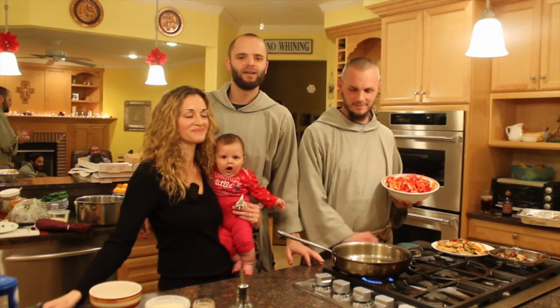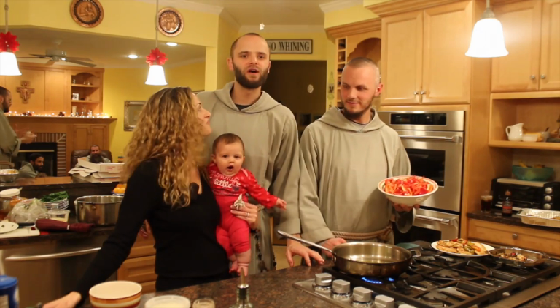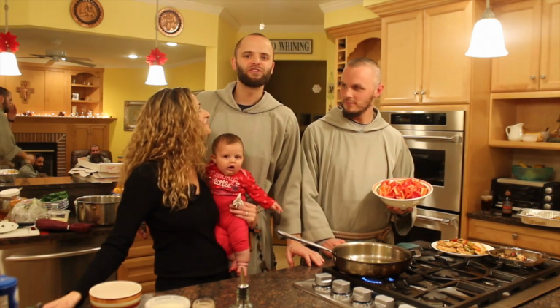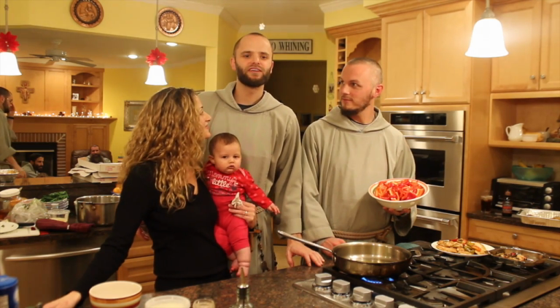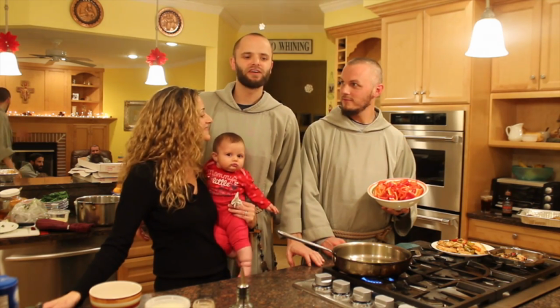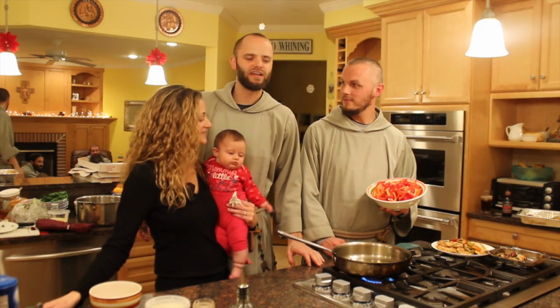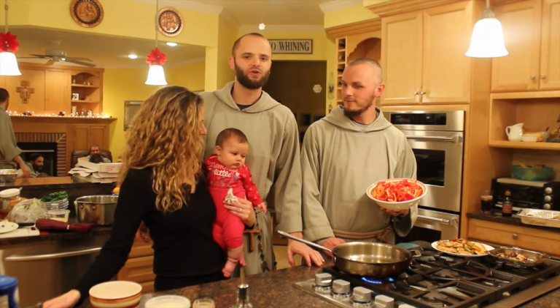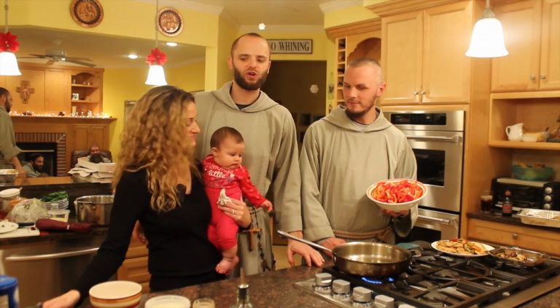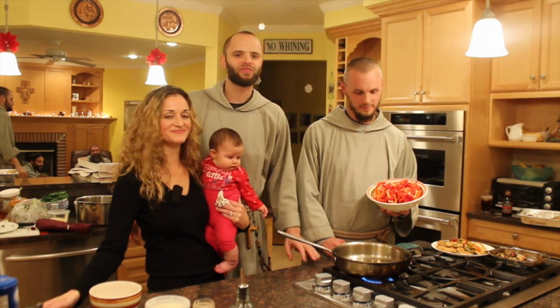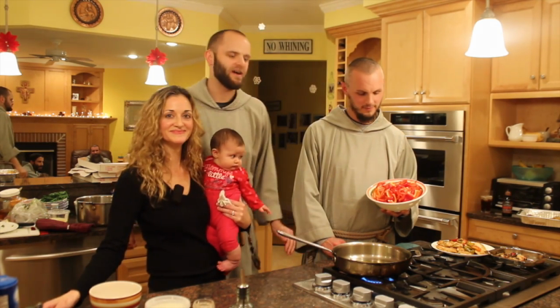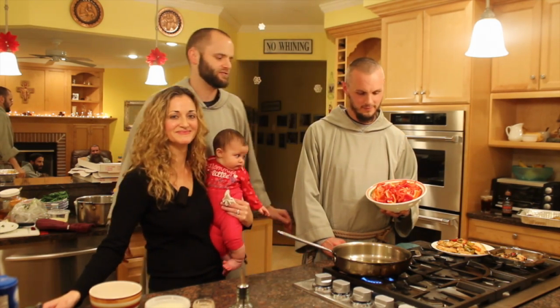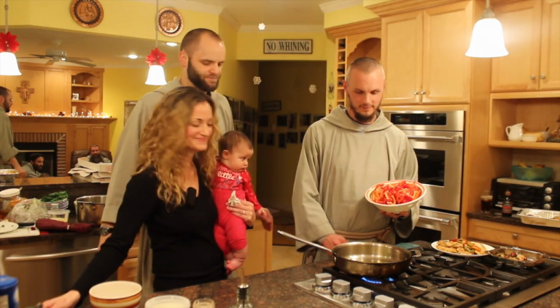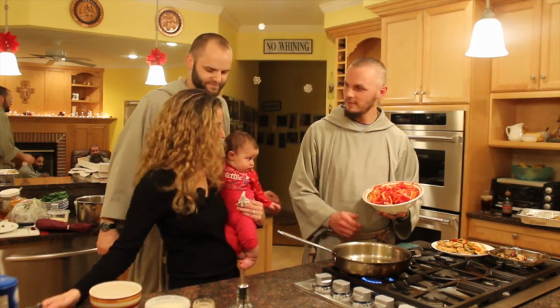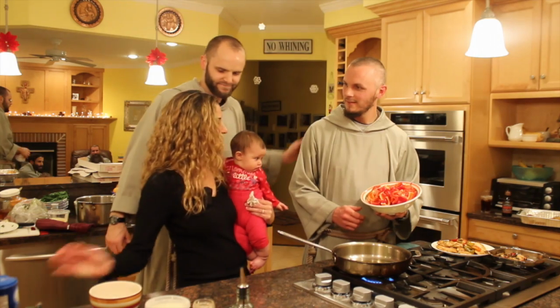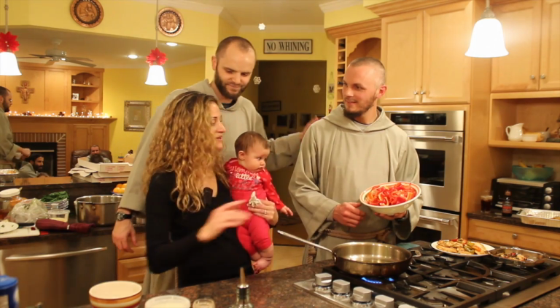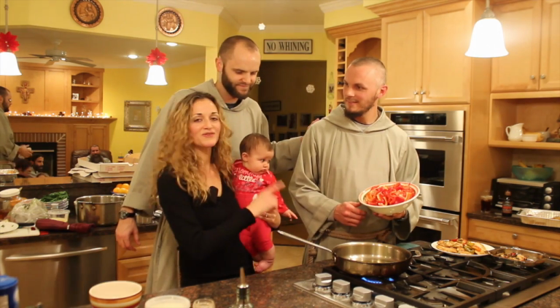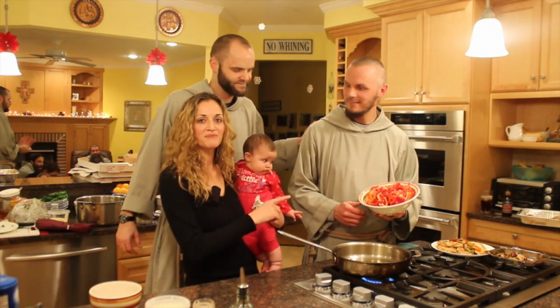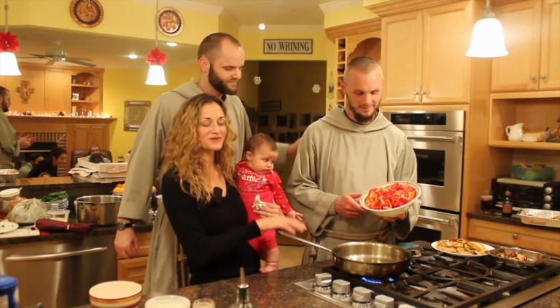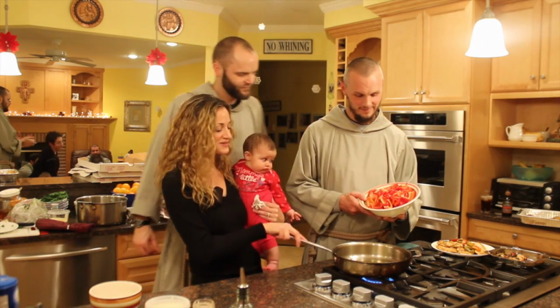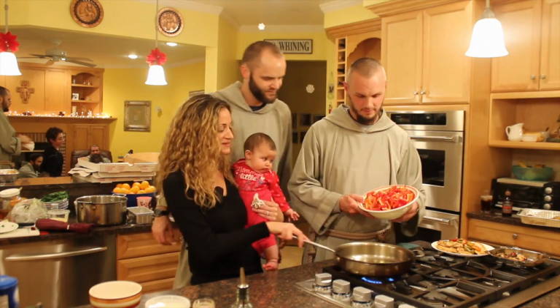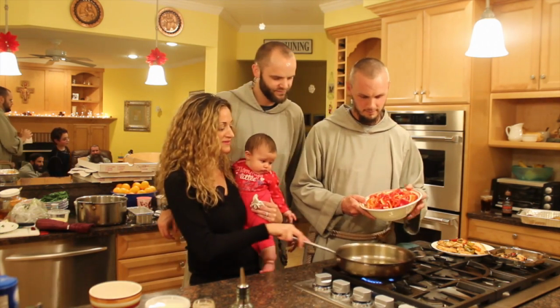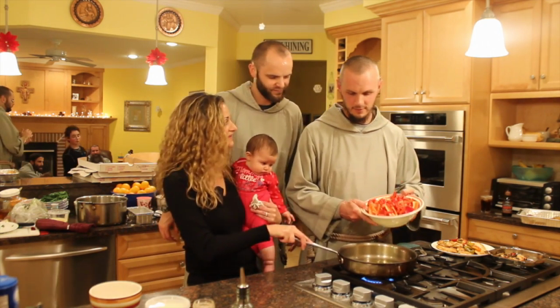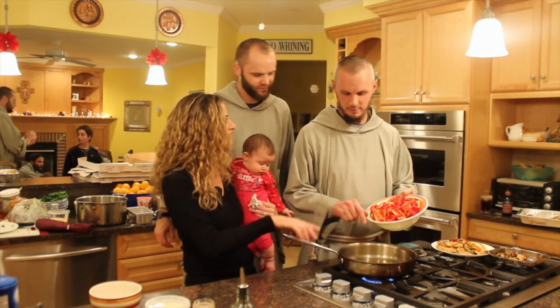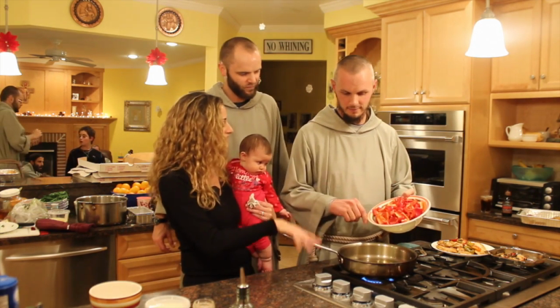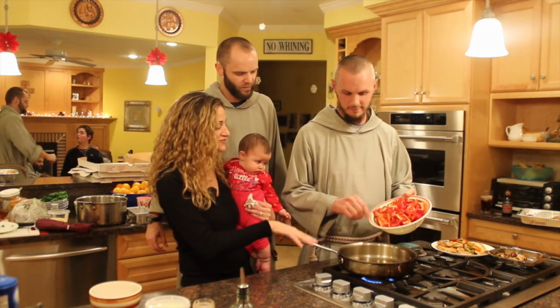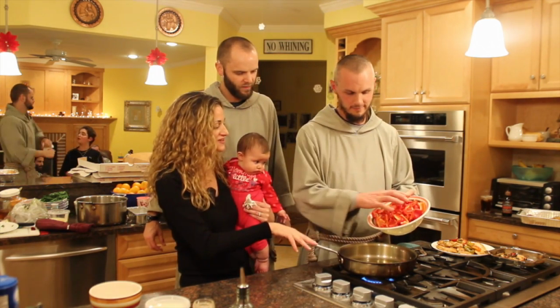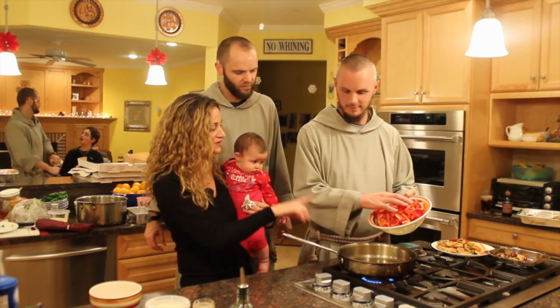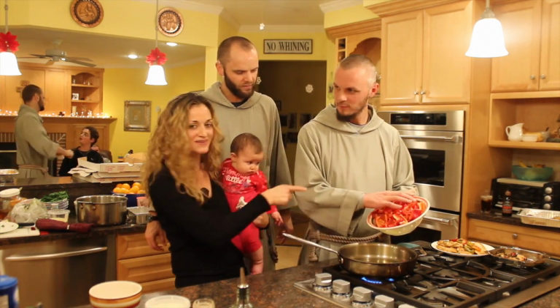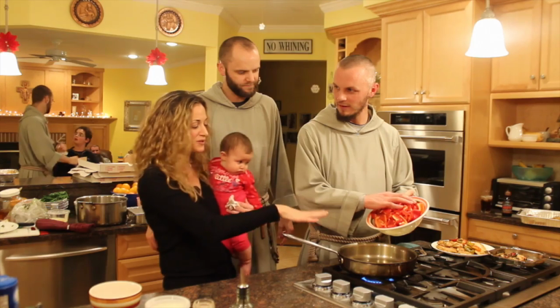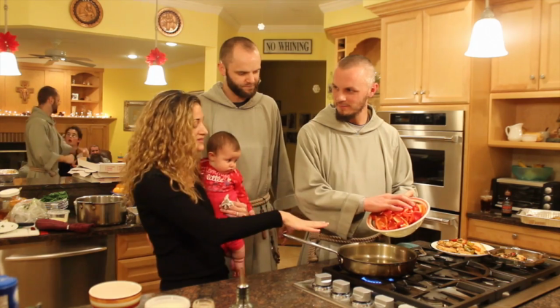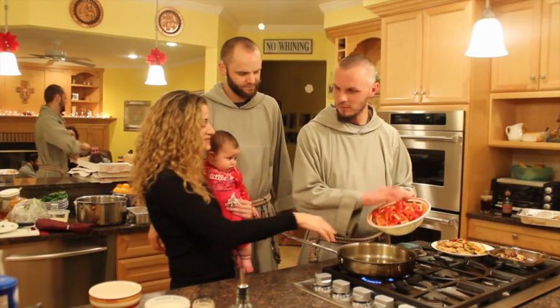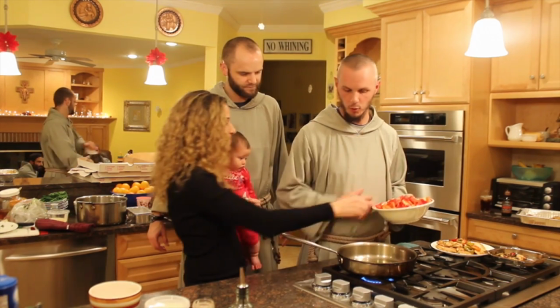Hello and welcome to Gino's Kitchen on a Sunday afternoon cooking with the fryers. We're going to make red peppers — we're going to sauté them with extra virgin olive oil. Let's wait until it gets hot.